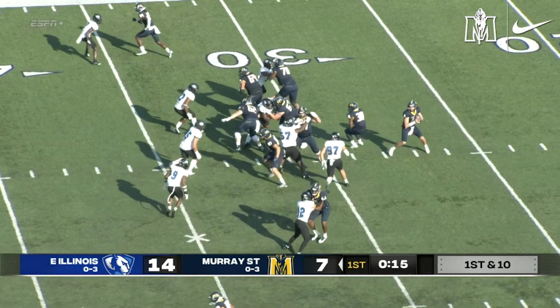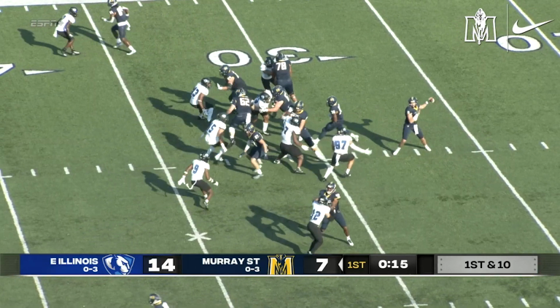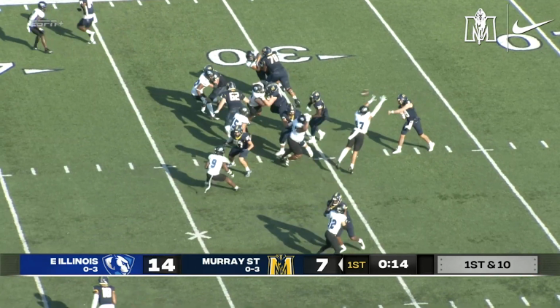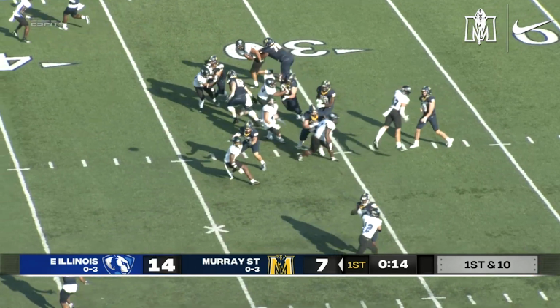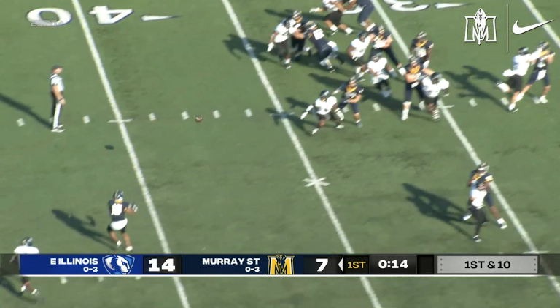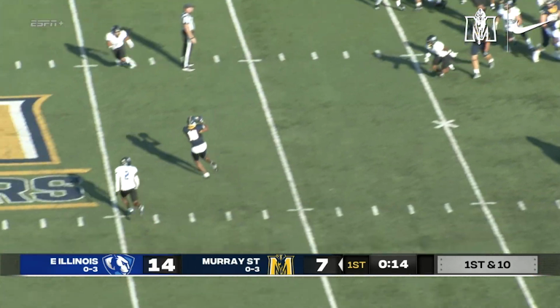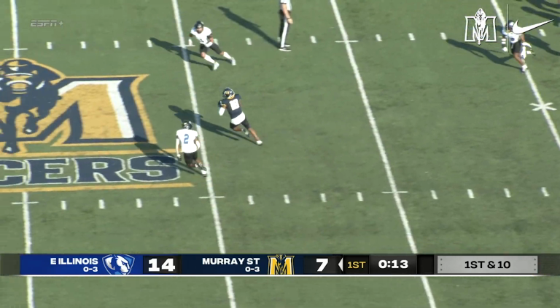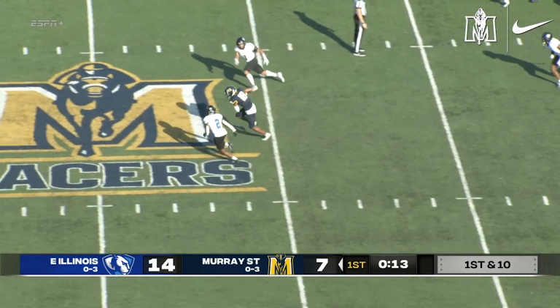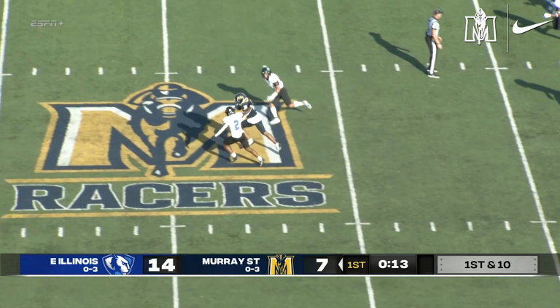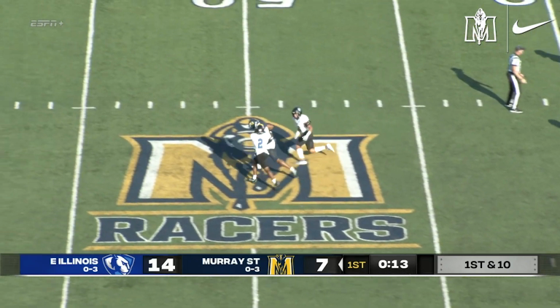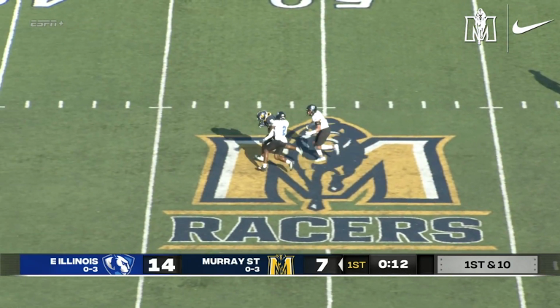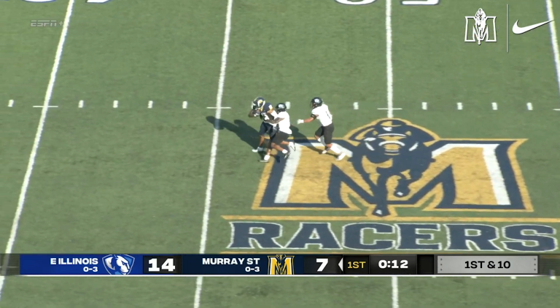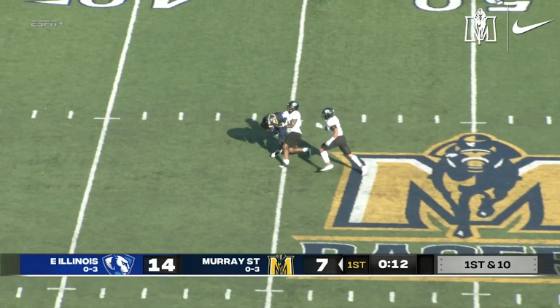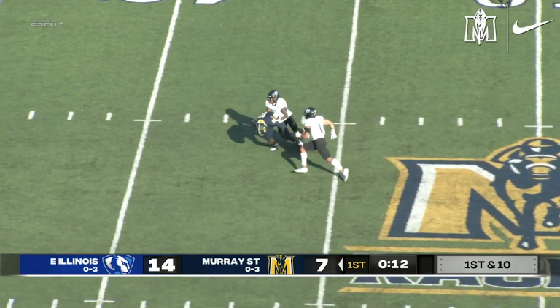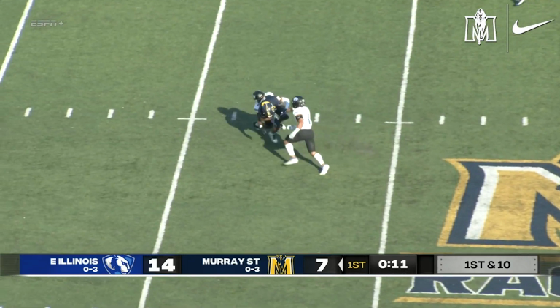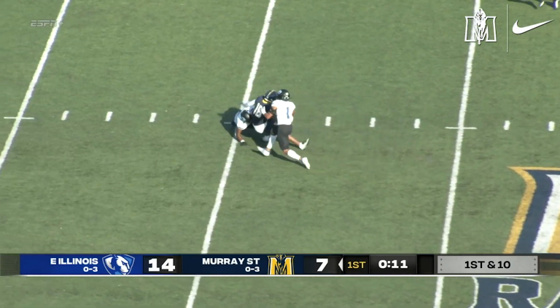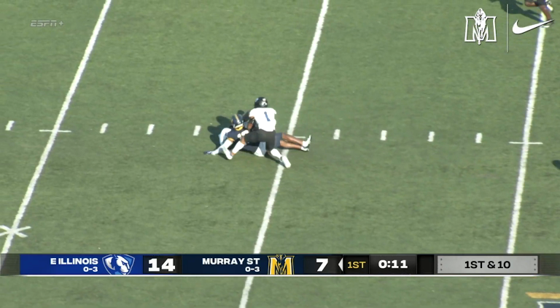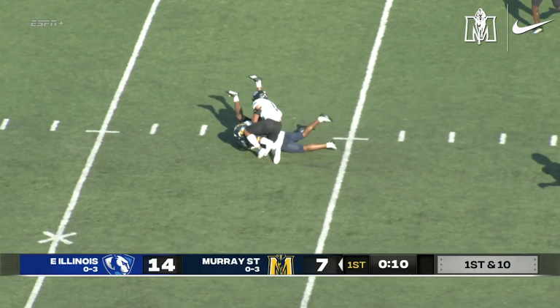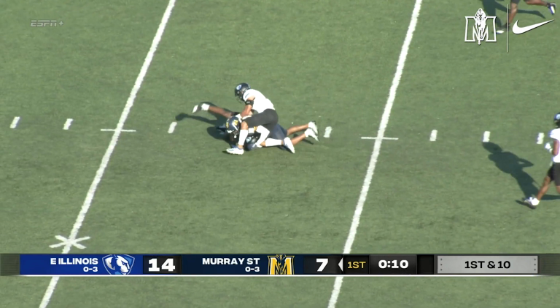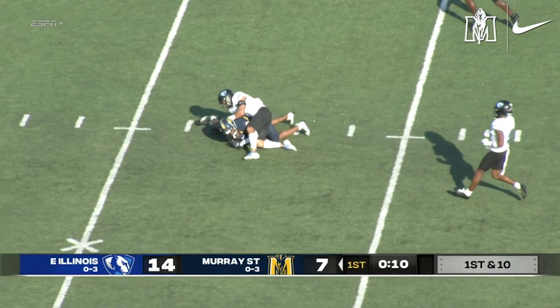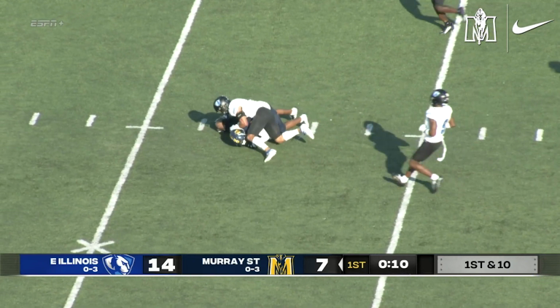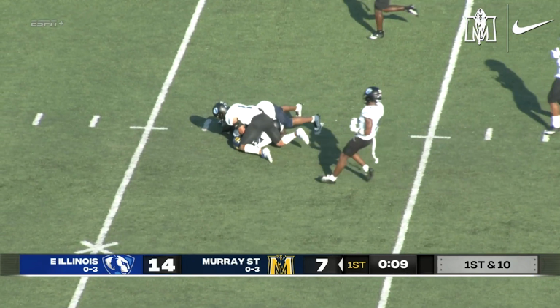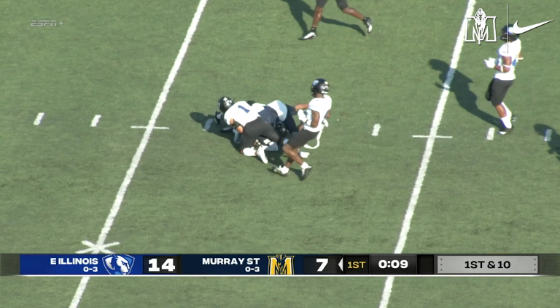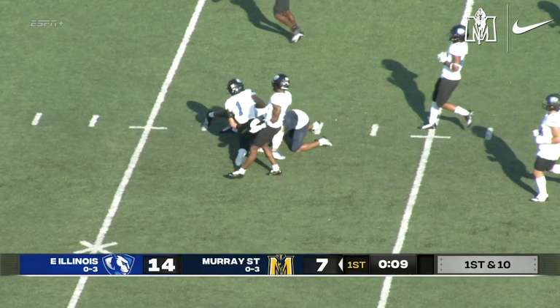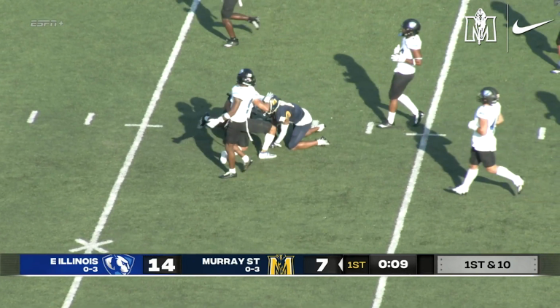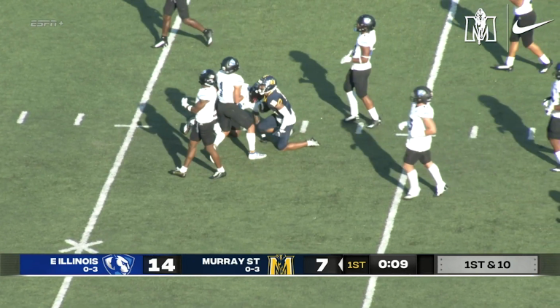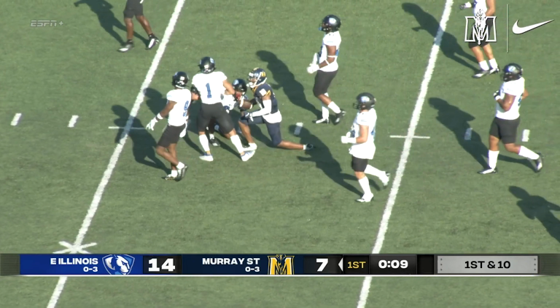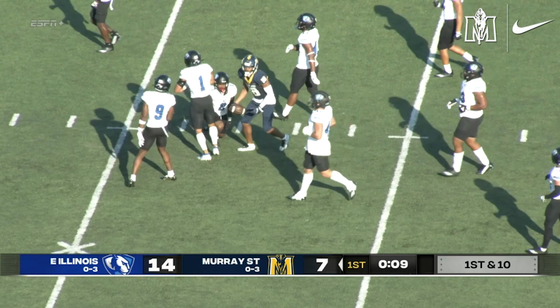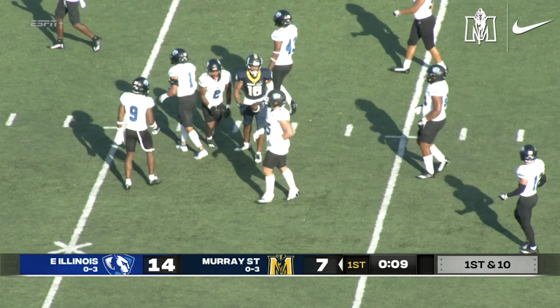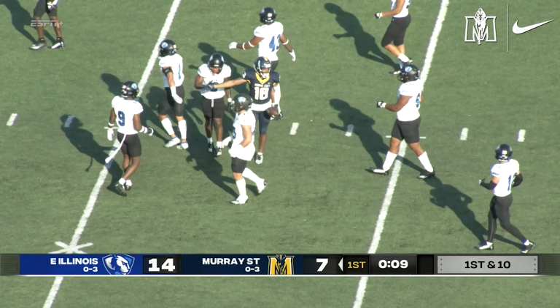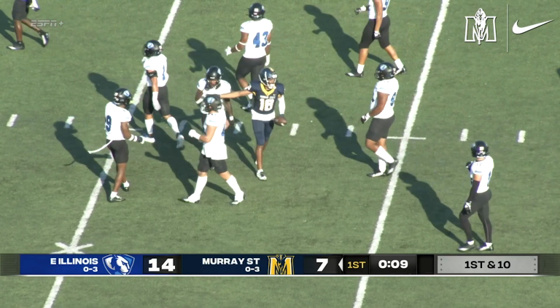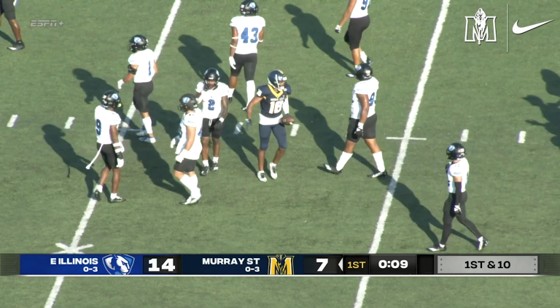He'll fake the hand-off, throw across the middle. Shields has it, splits two defenders. One has him around the 40. He'll go down at the 36, but a big gain.